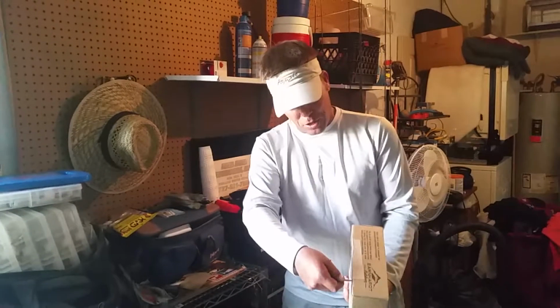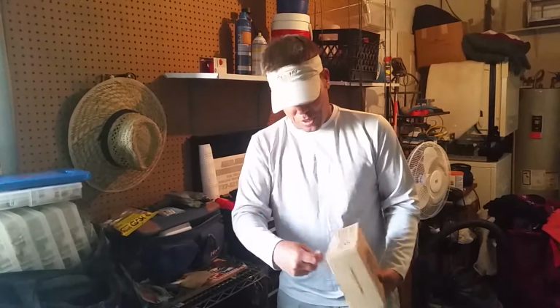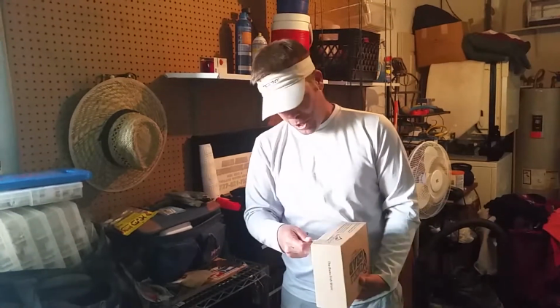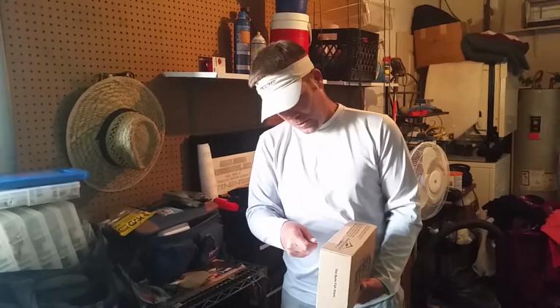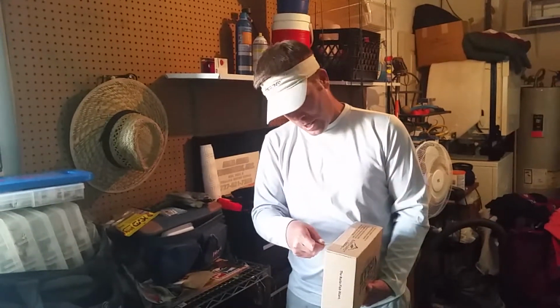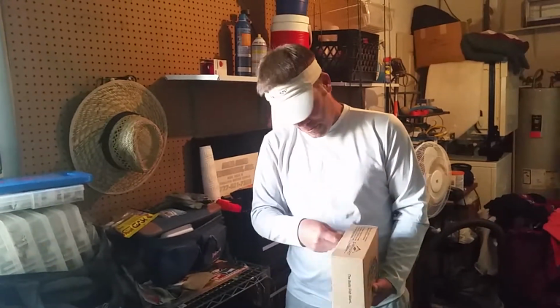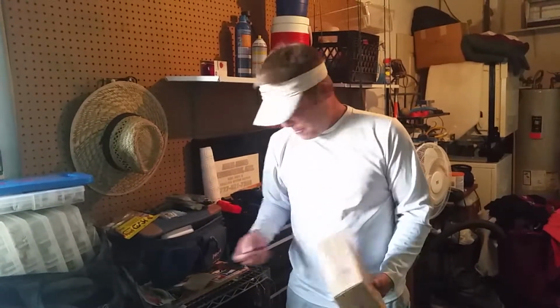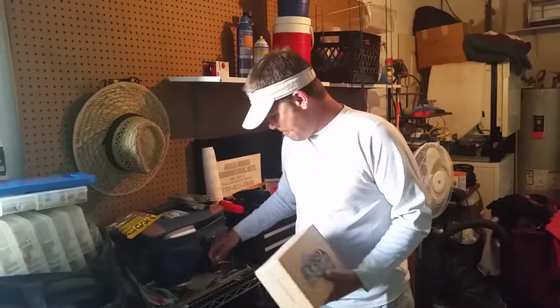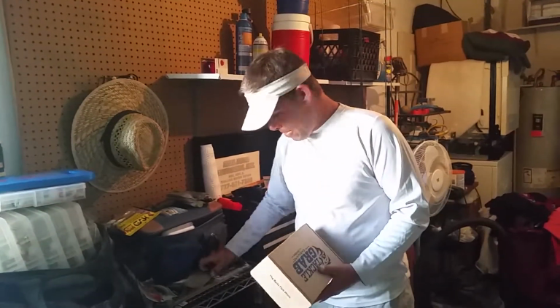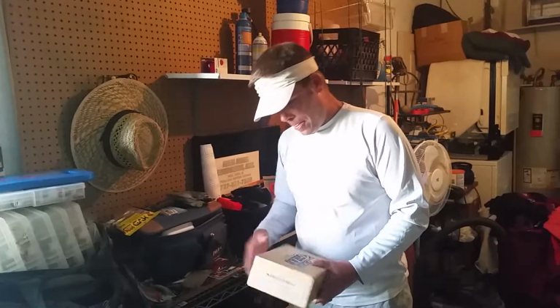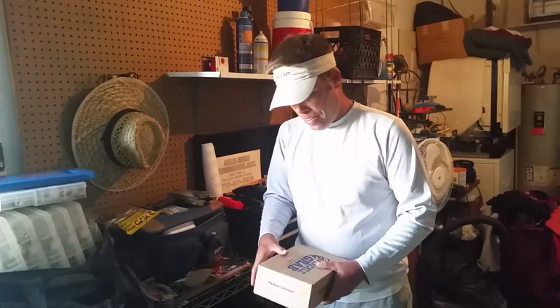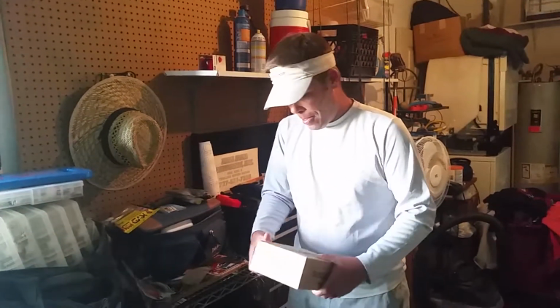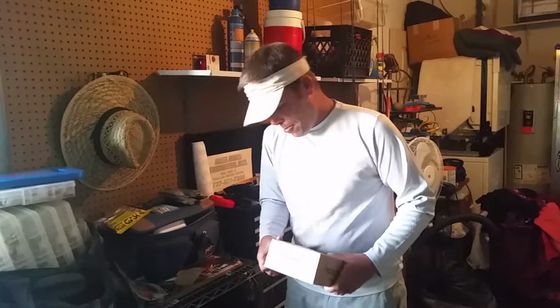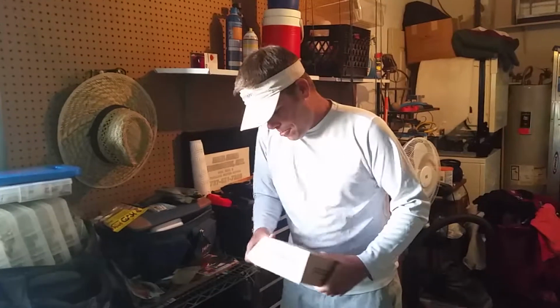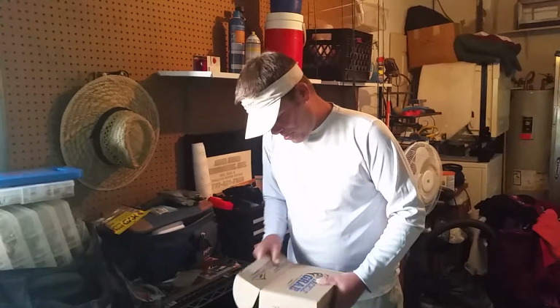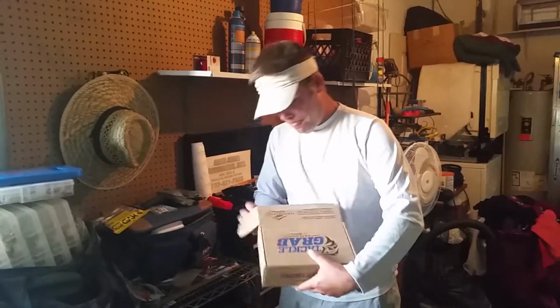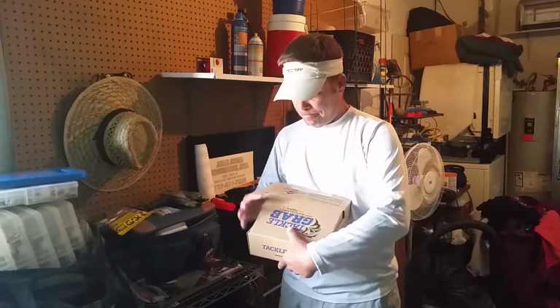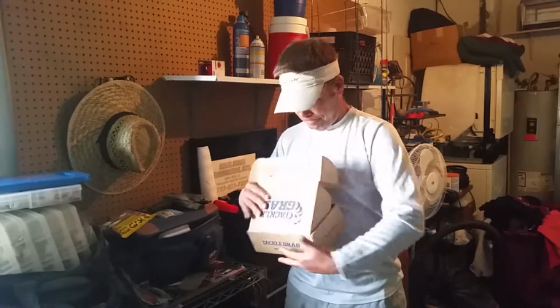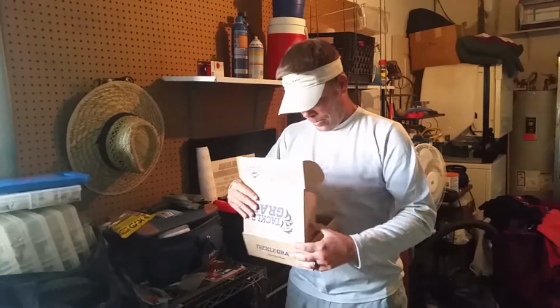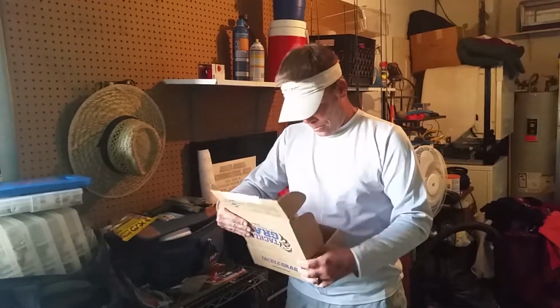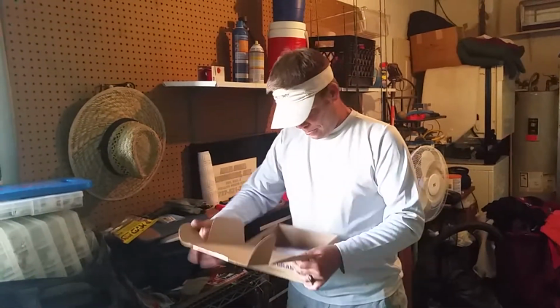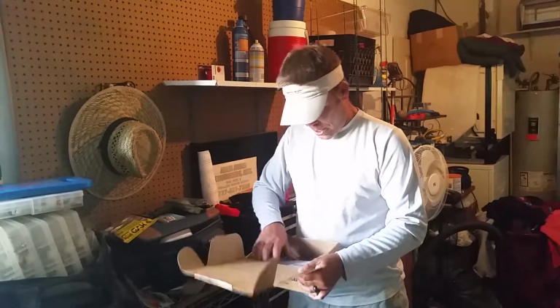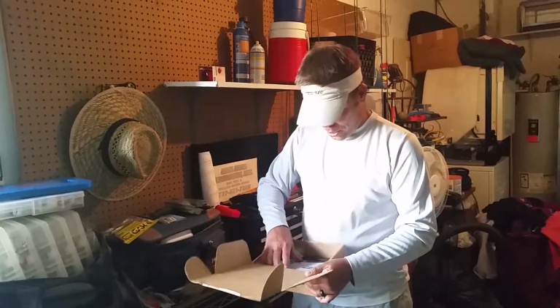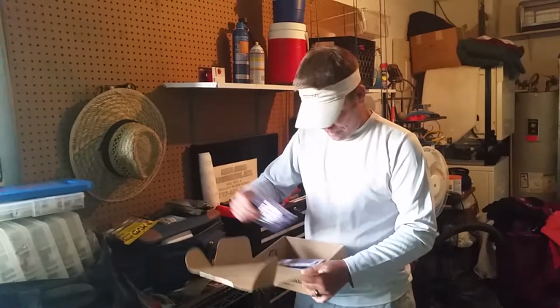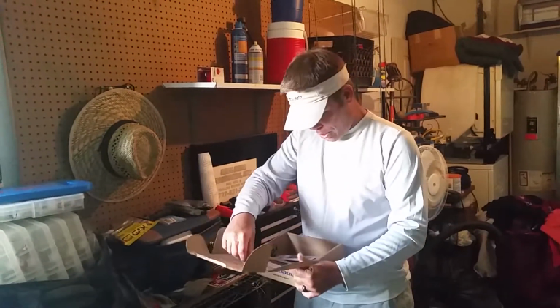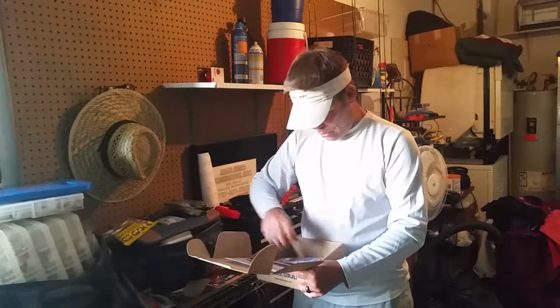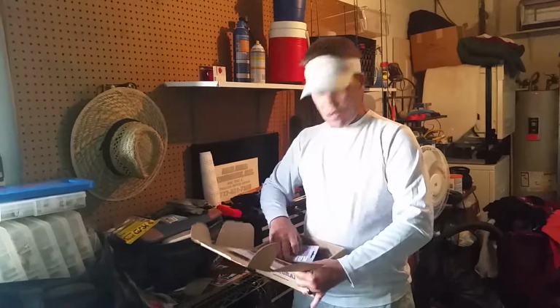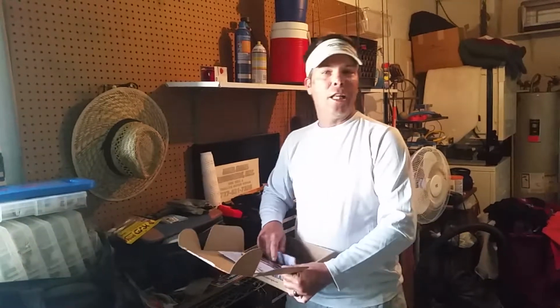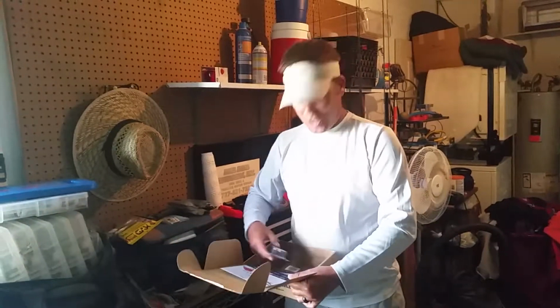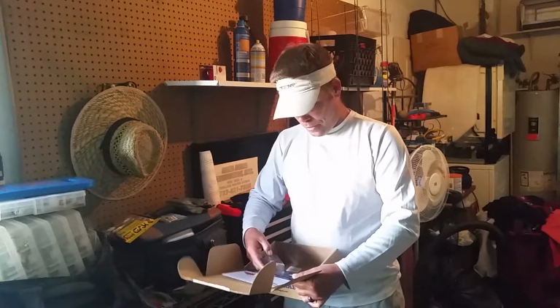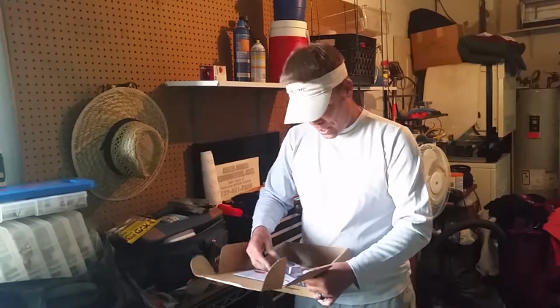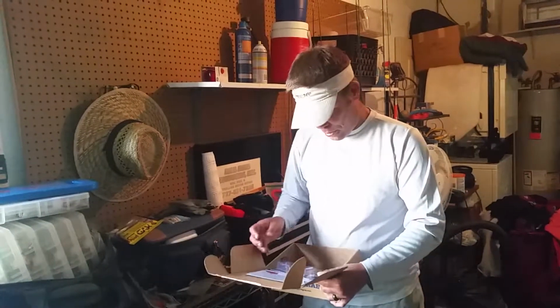So as you can see, I'm breaking the seal now. Alright, got my card up front here. You know me, I like to just dive right in.